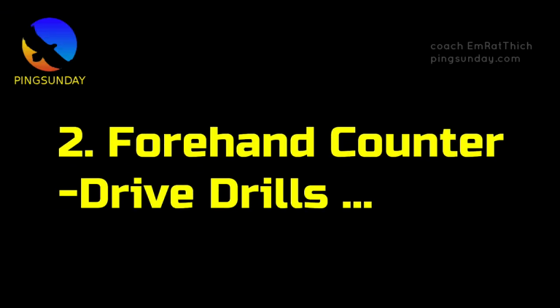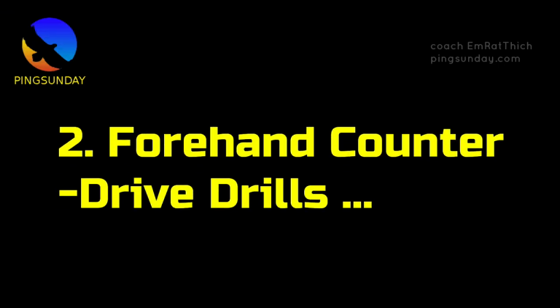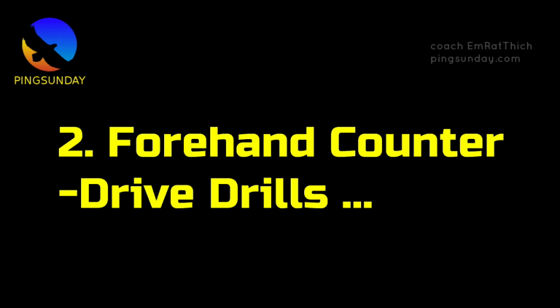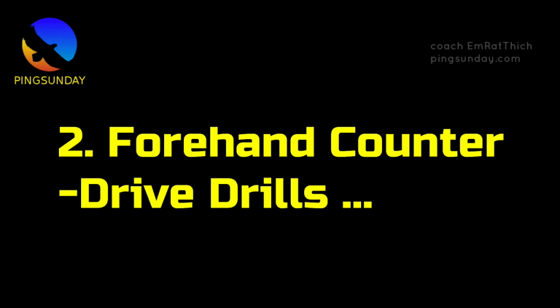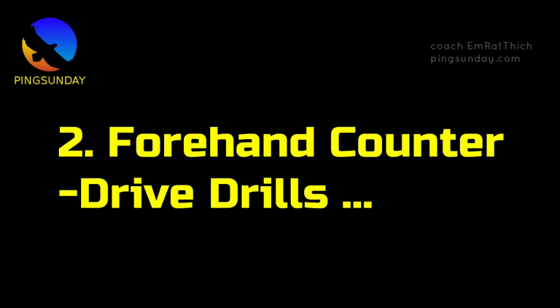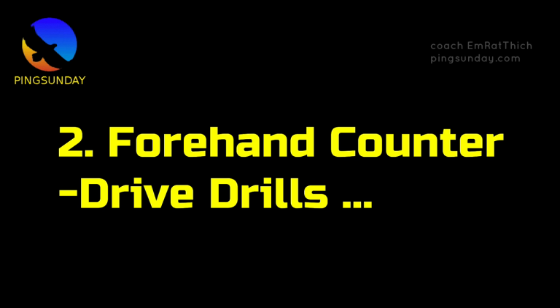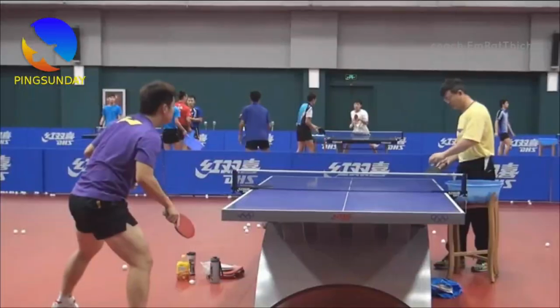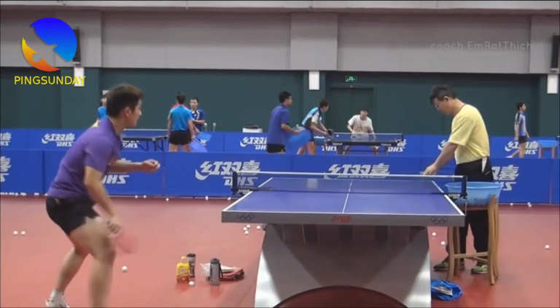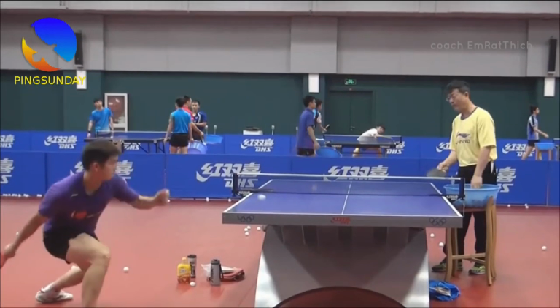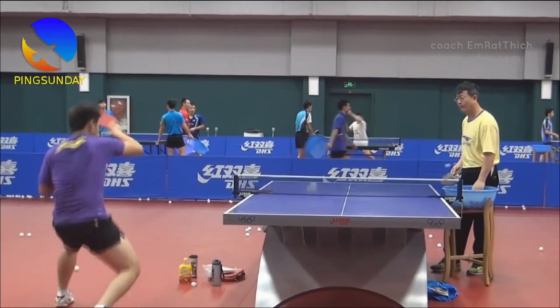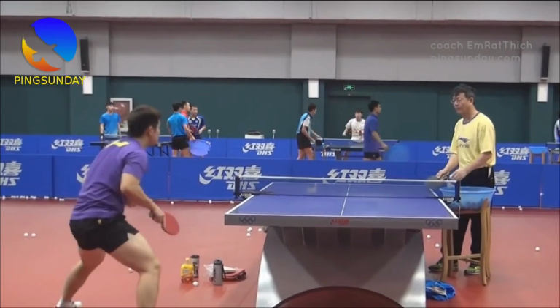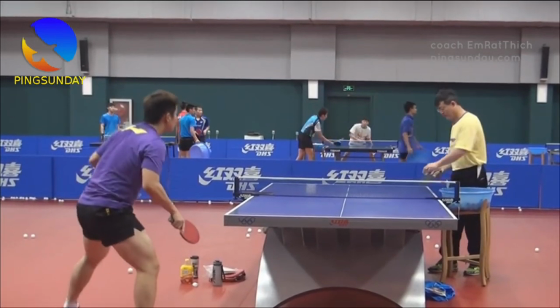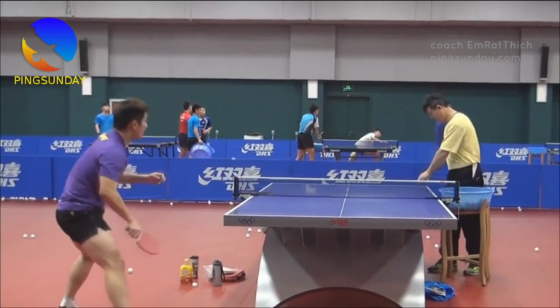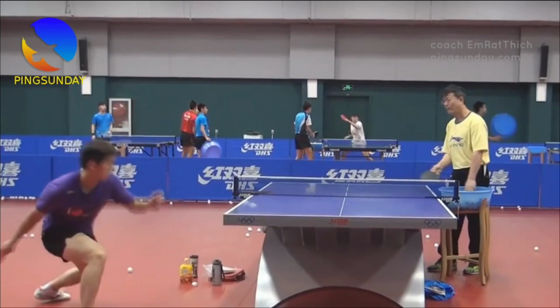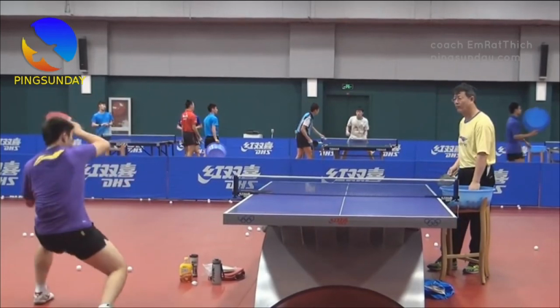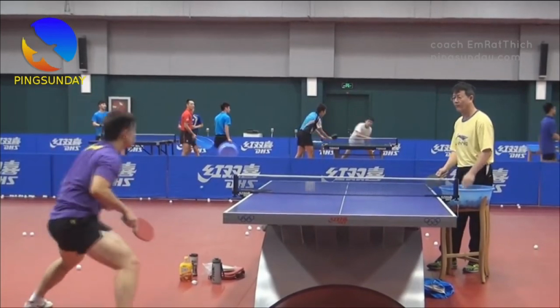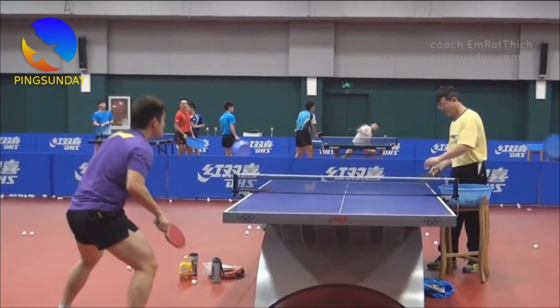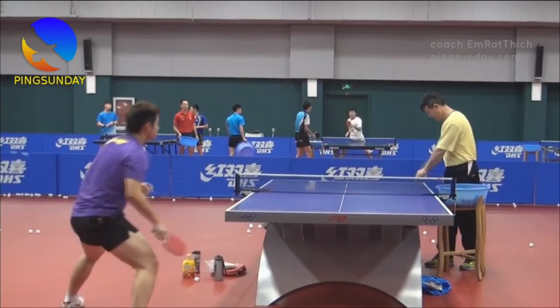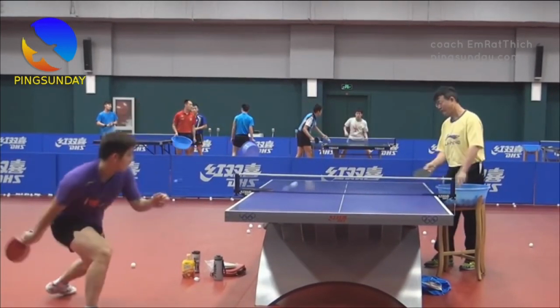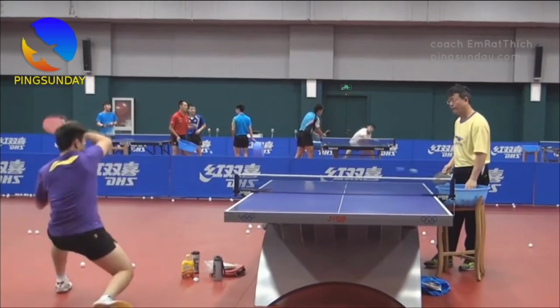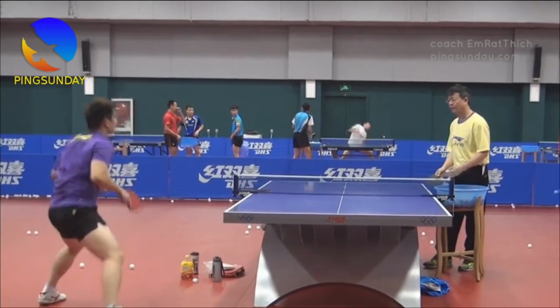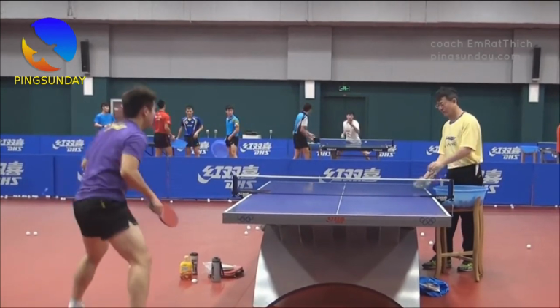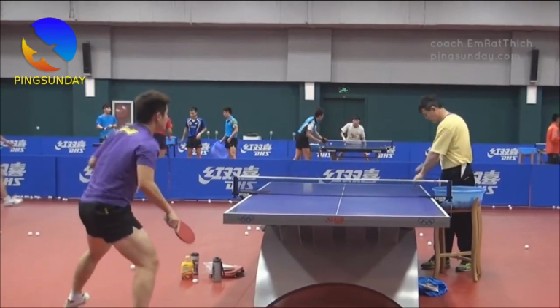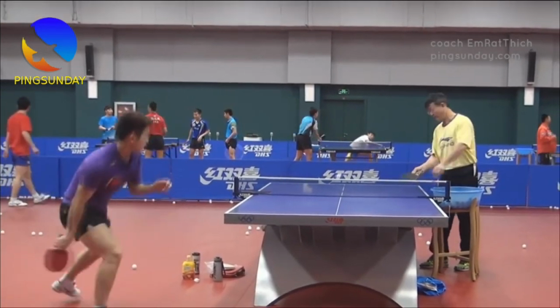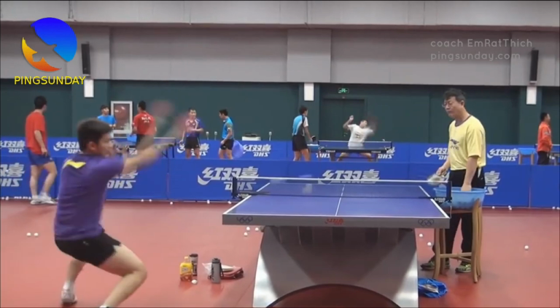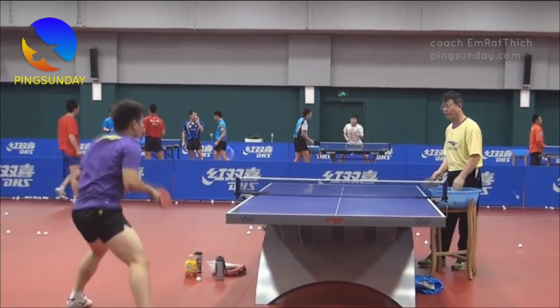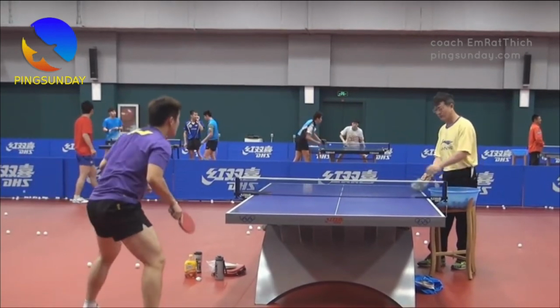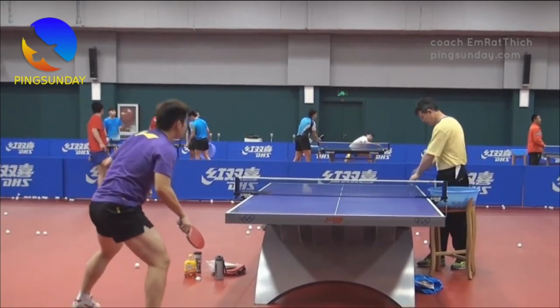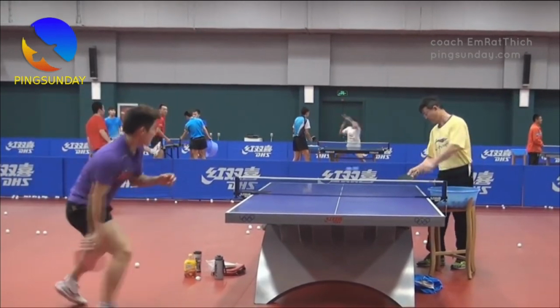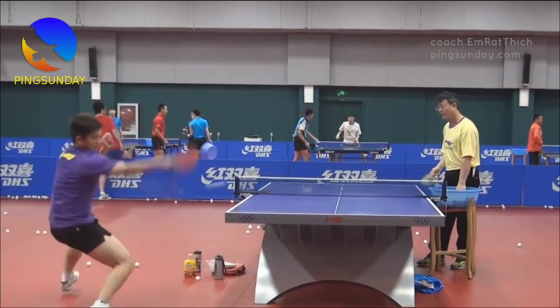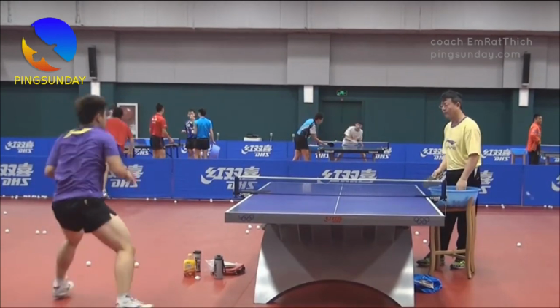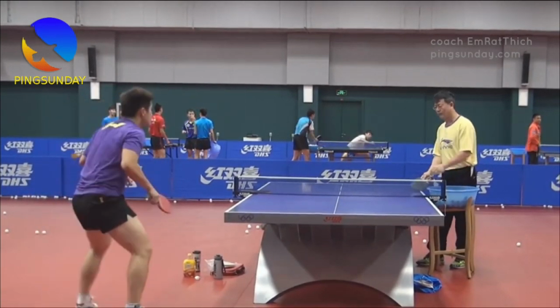Forehand counter drive drills. Forehand counter drive drills are a great way to improve your reaction time and decision-making skills. In these drills, you'll practice anticipating and countering your opponent's shots with your forehand.